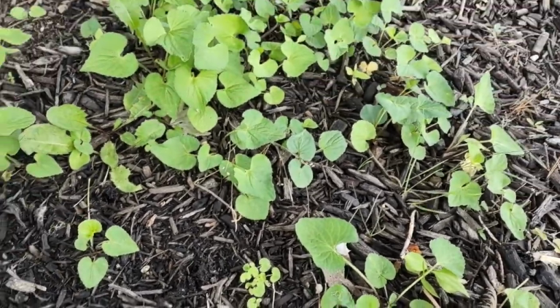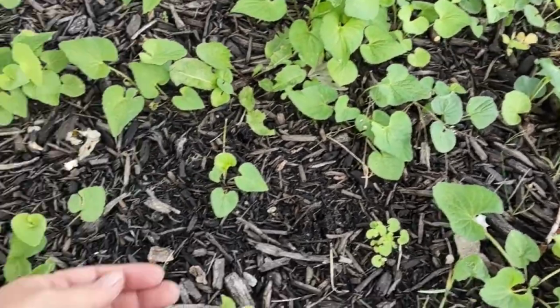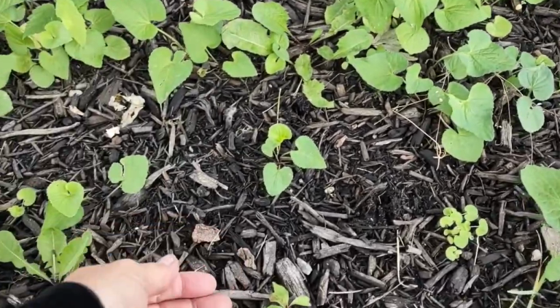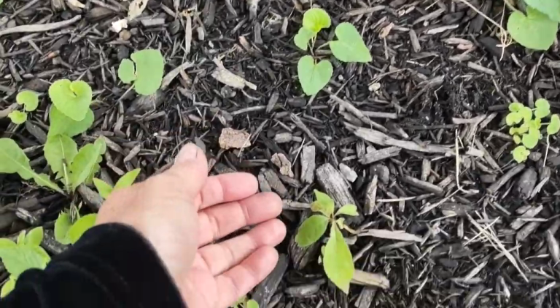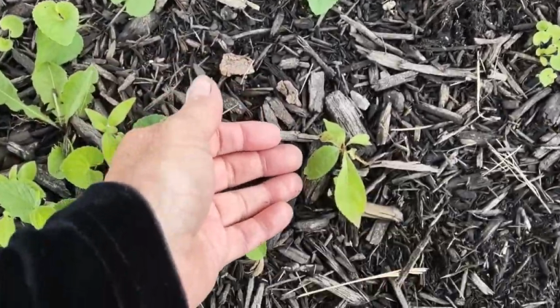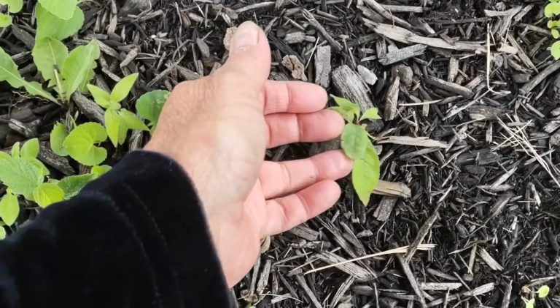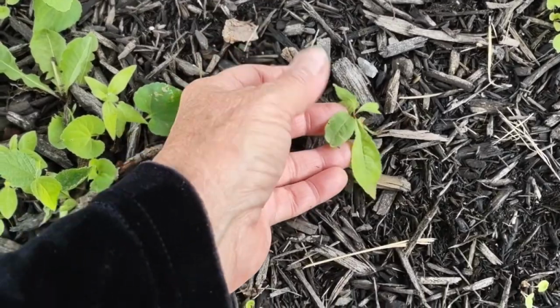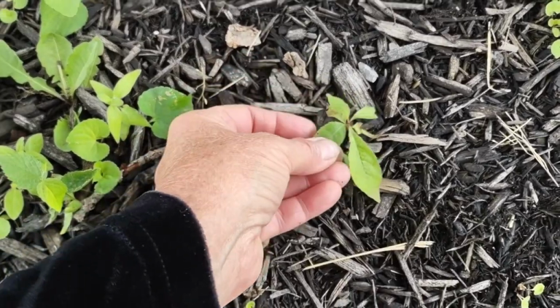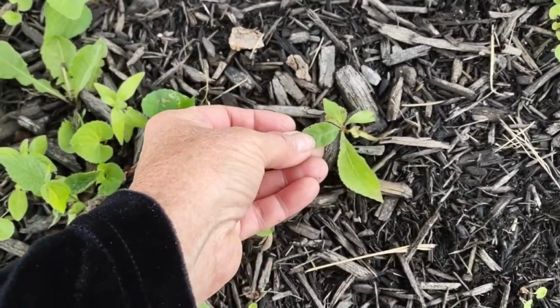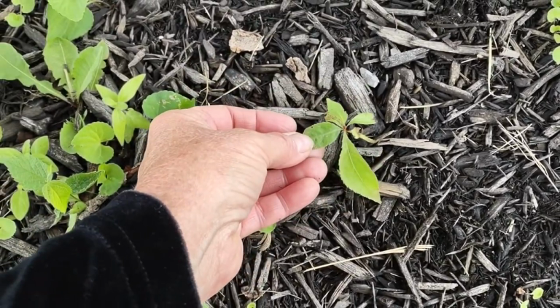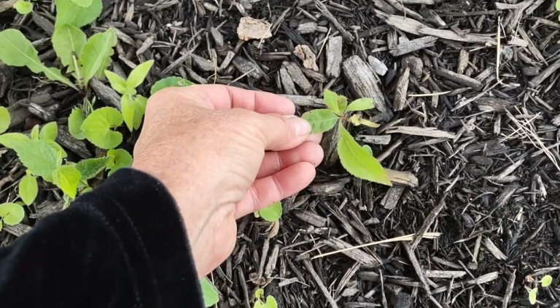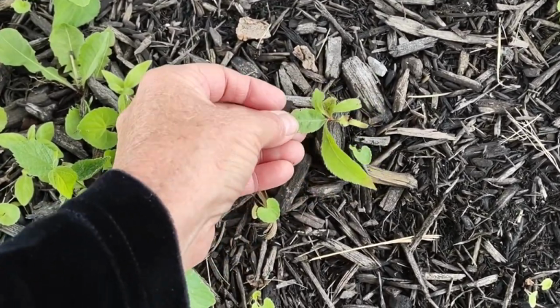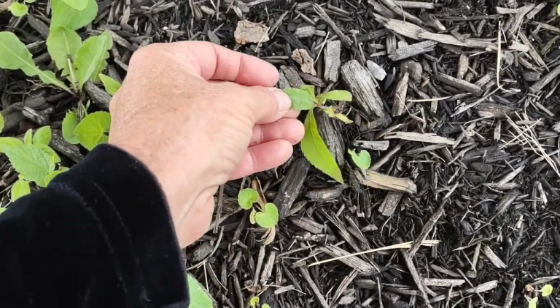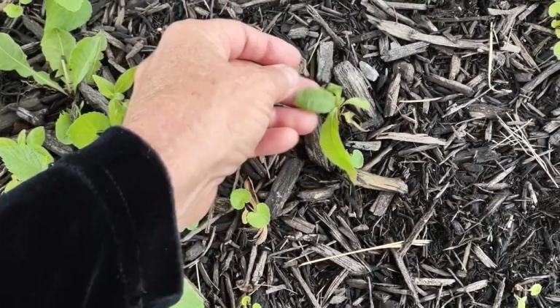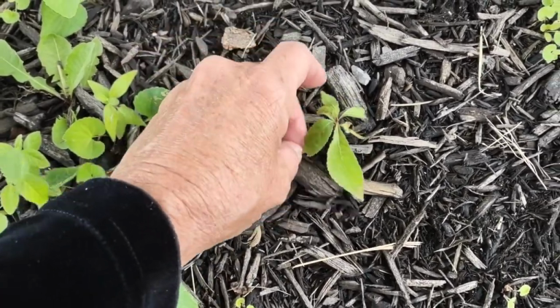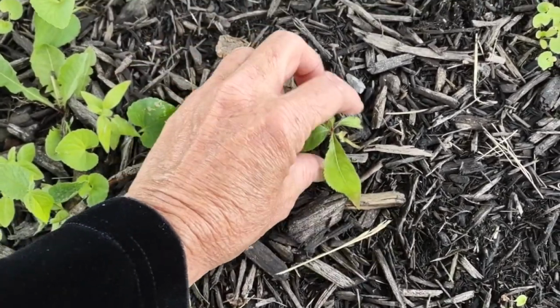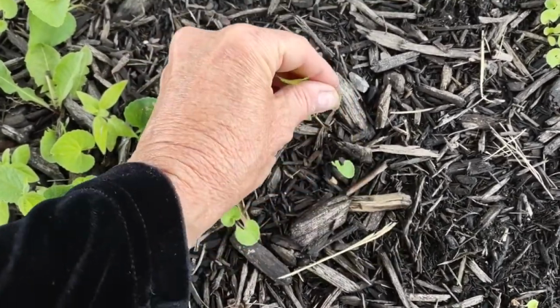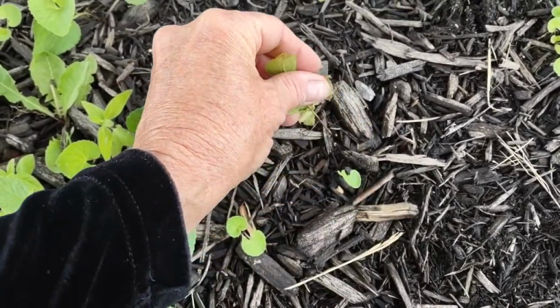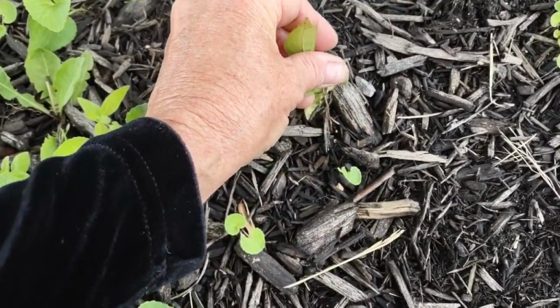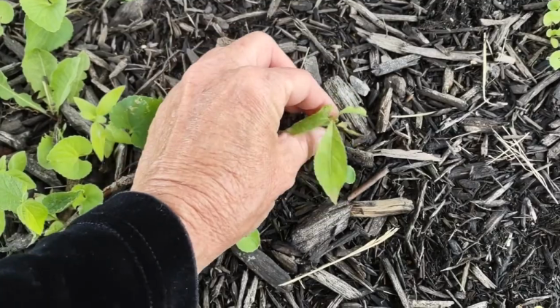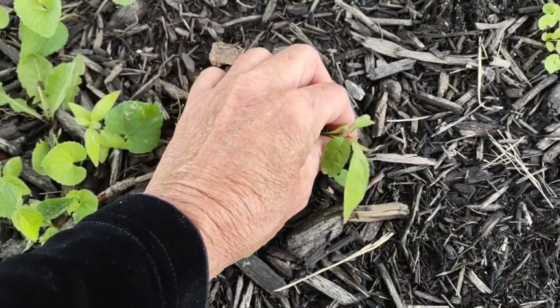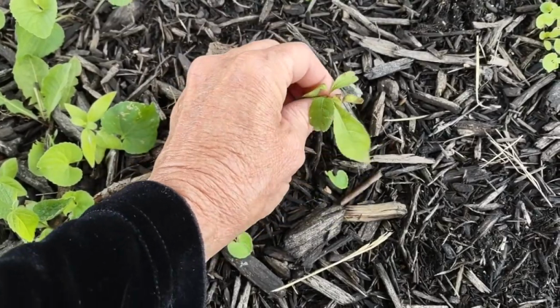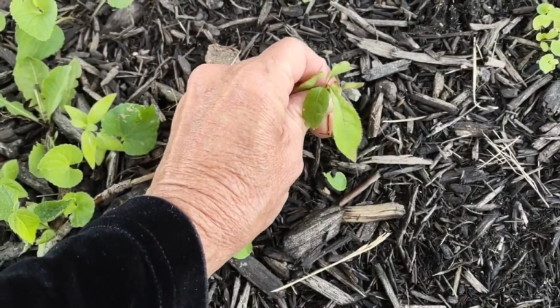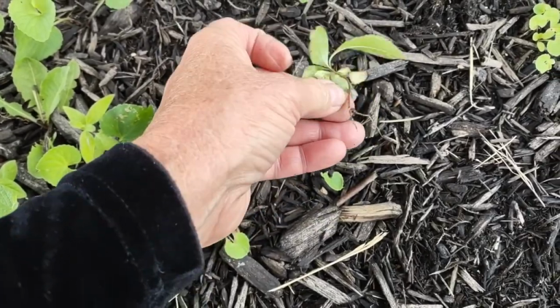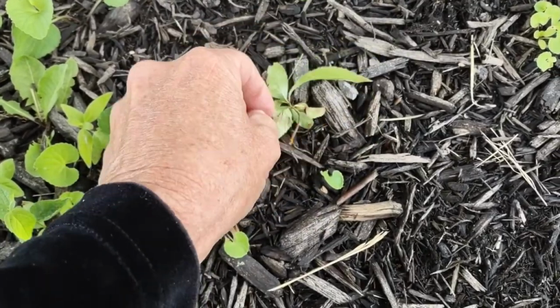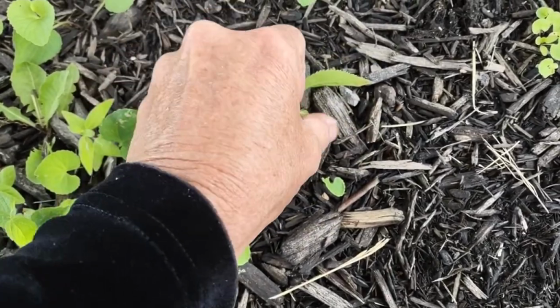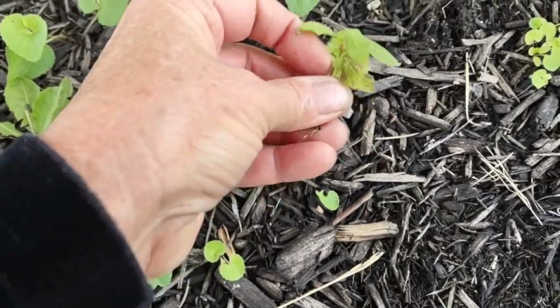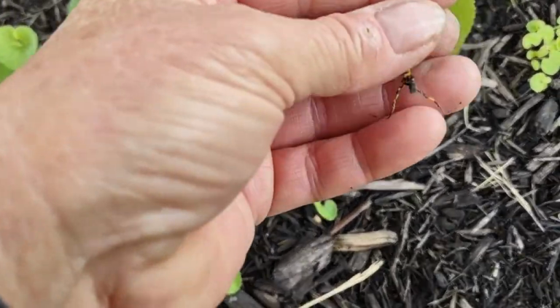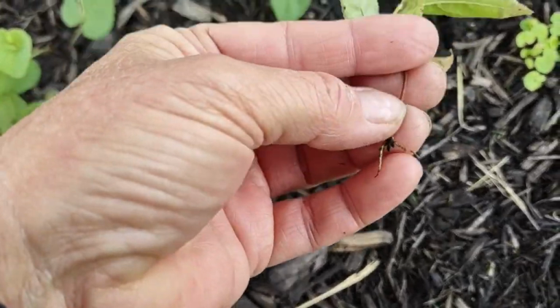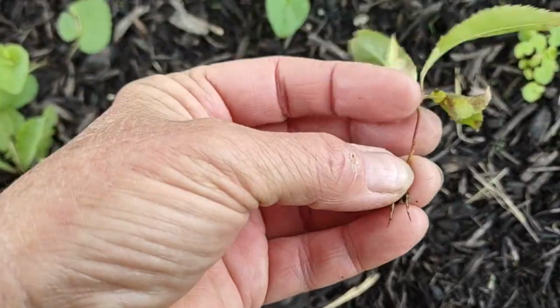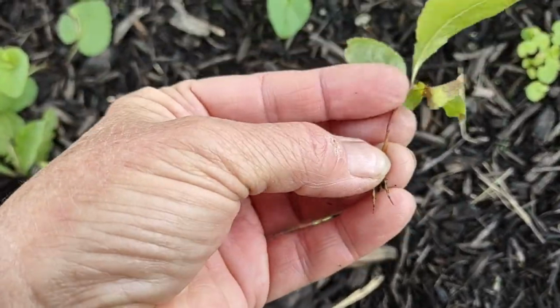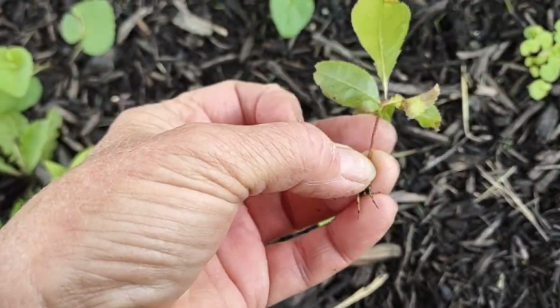The first one right here is a wild cherry tree starting out, and they usually have a pretty woody stalk to begin with.